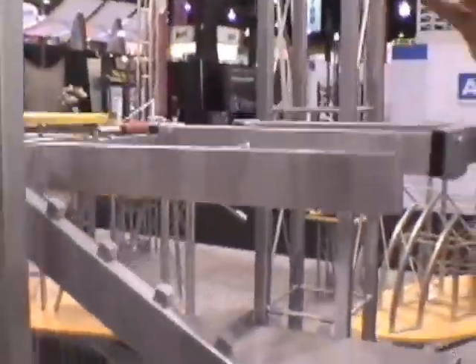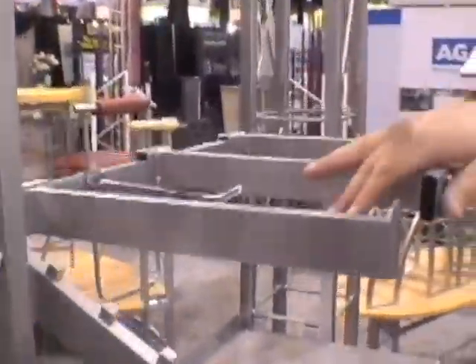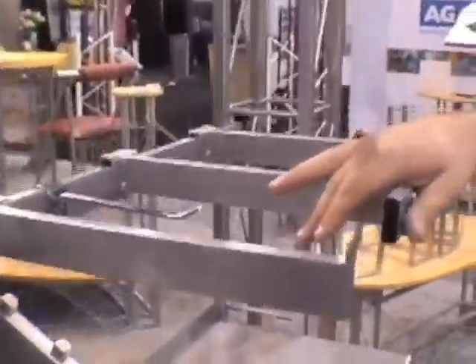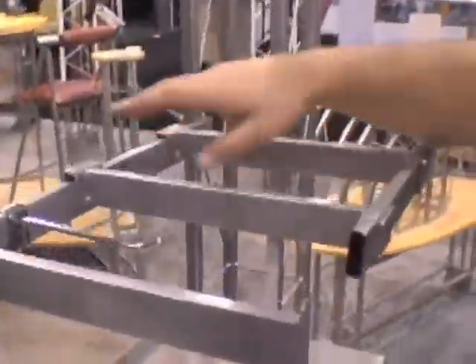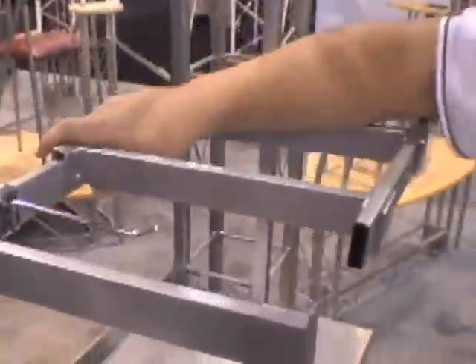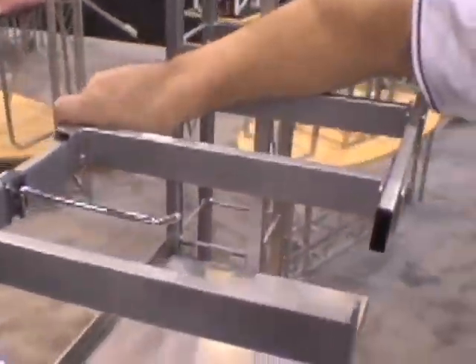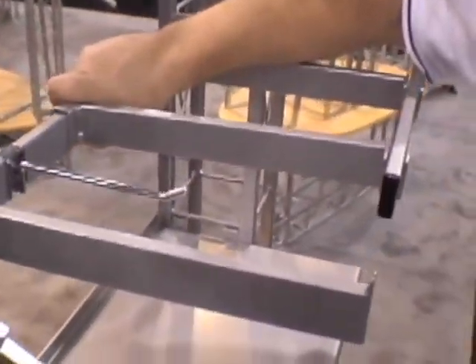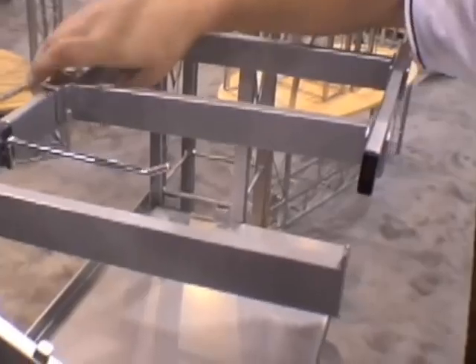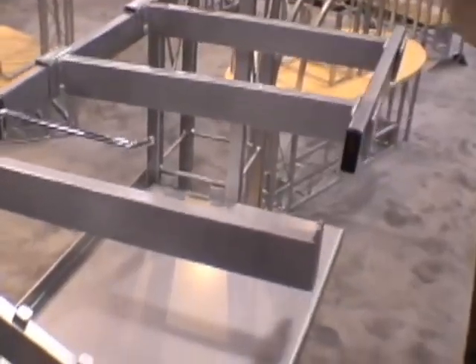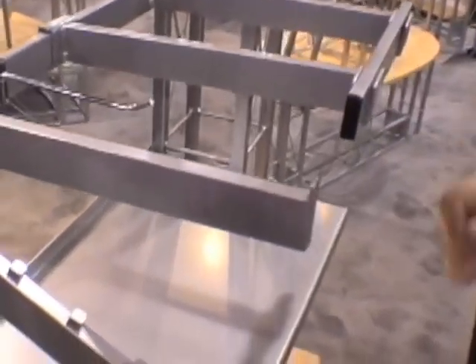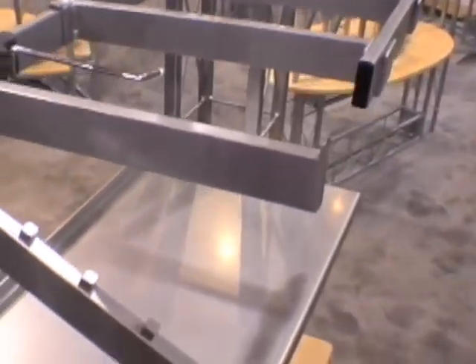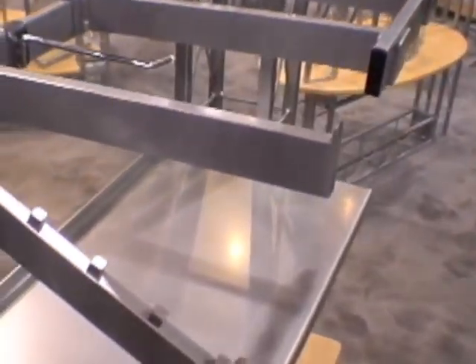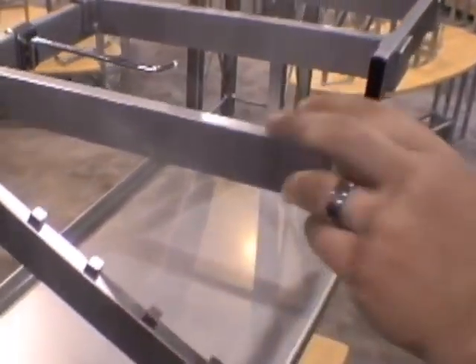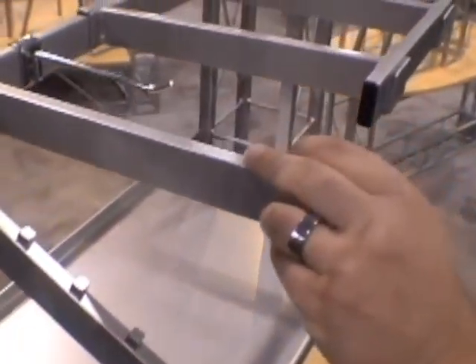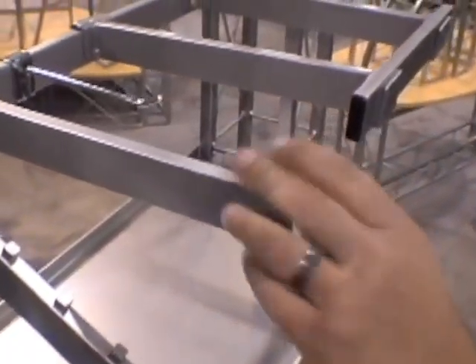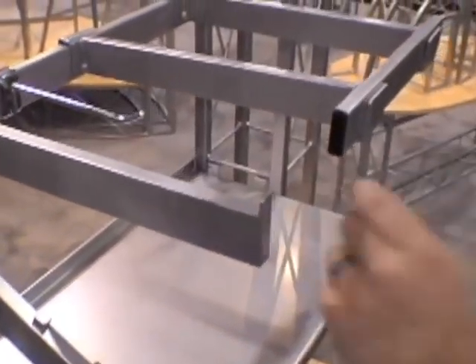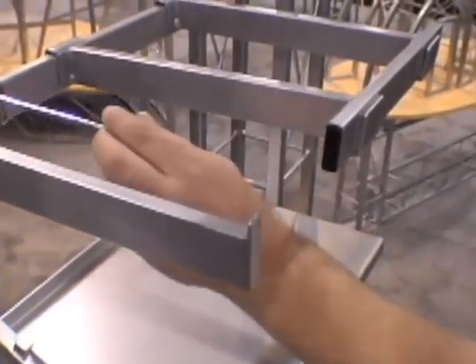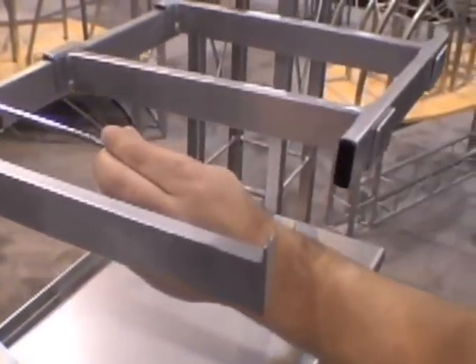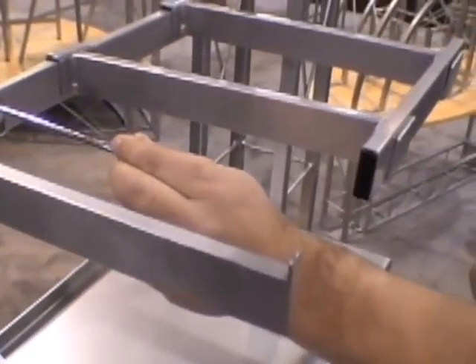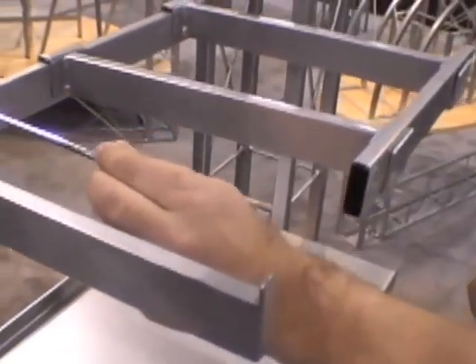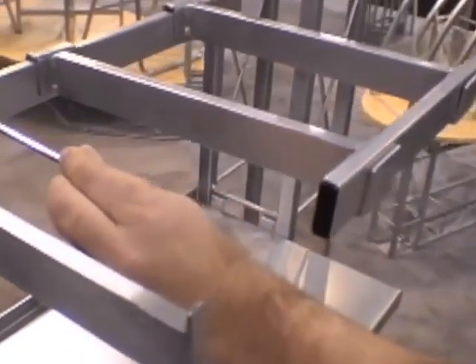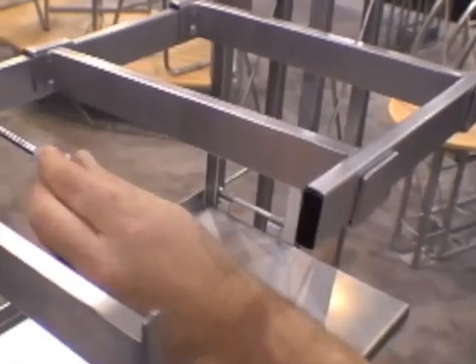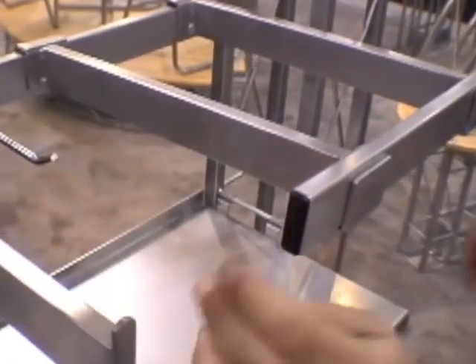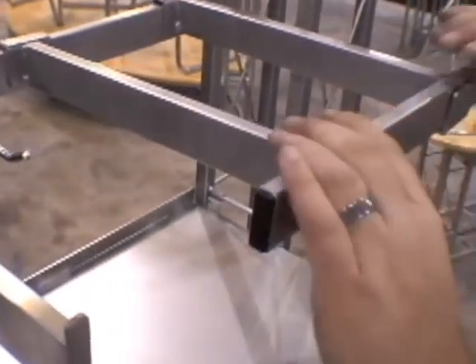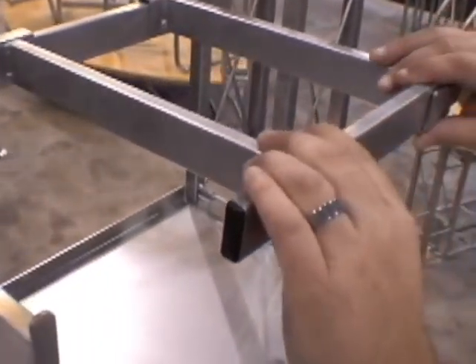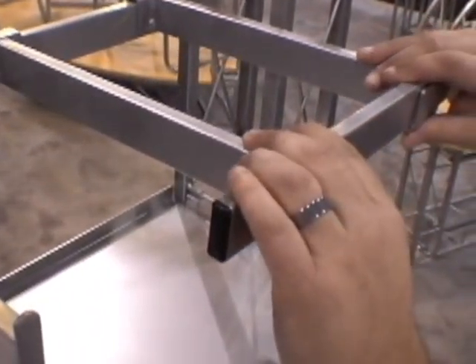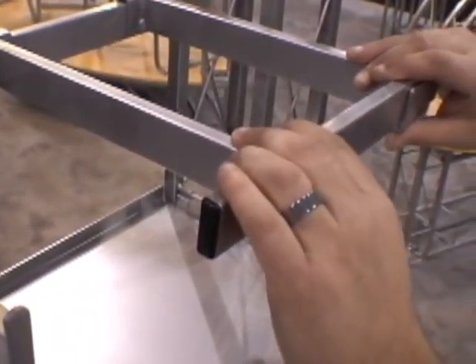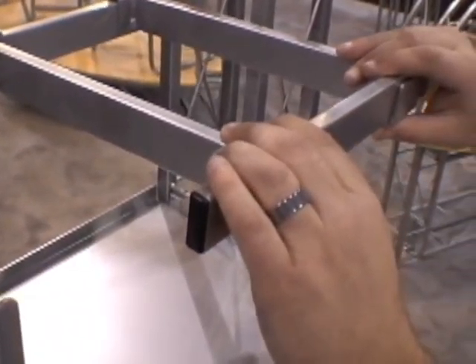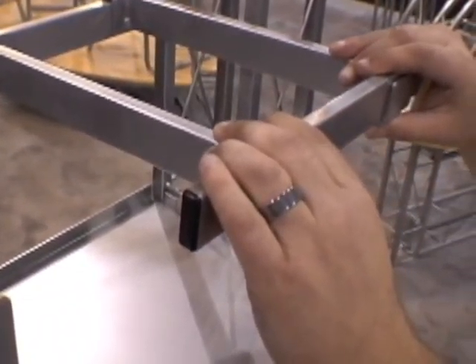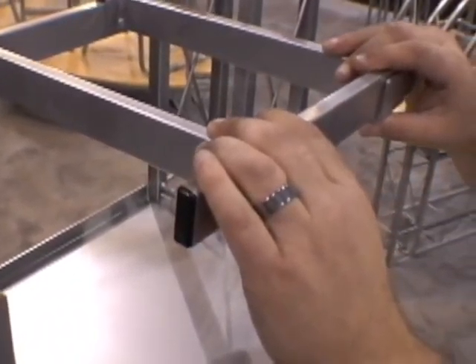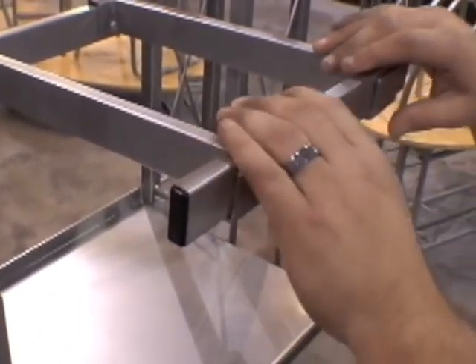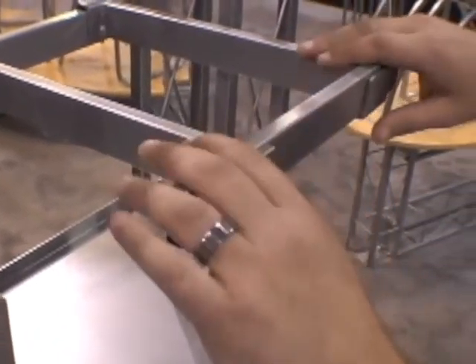Up here we've got our merchandising bar with its array of accessories, including a waterfall, face-out, straight hook, and a hang rod for clothing.